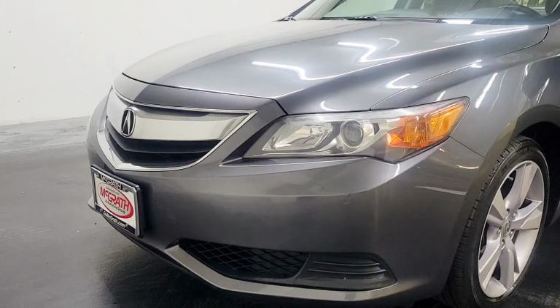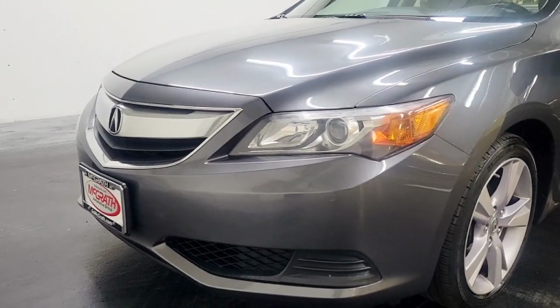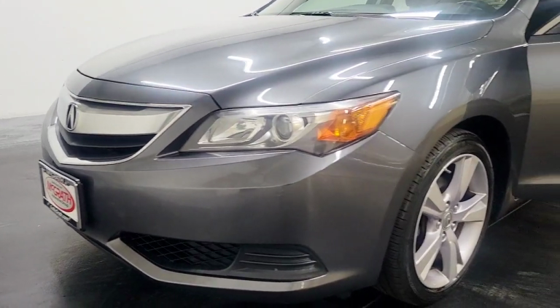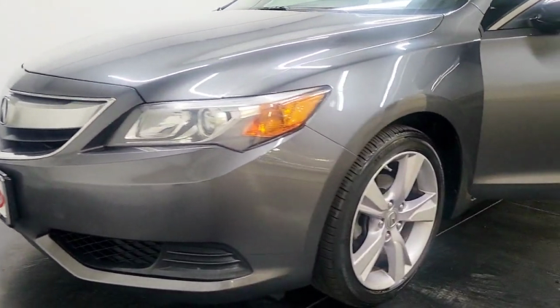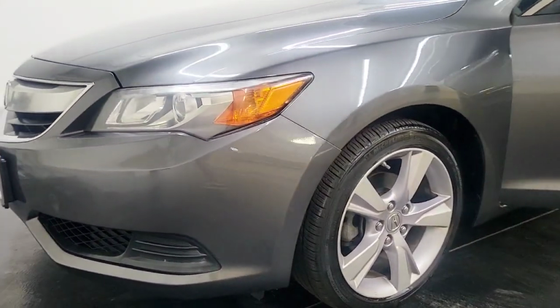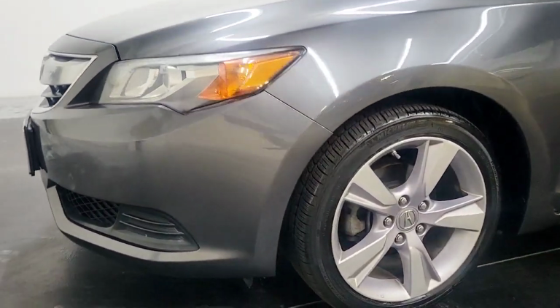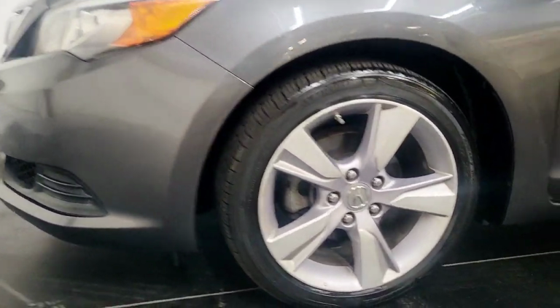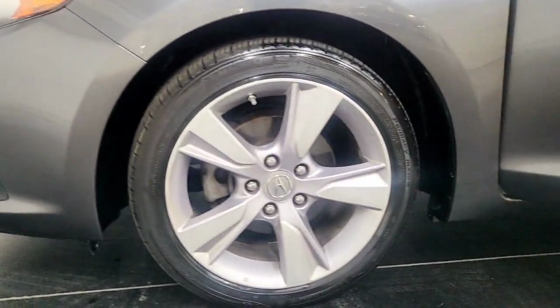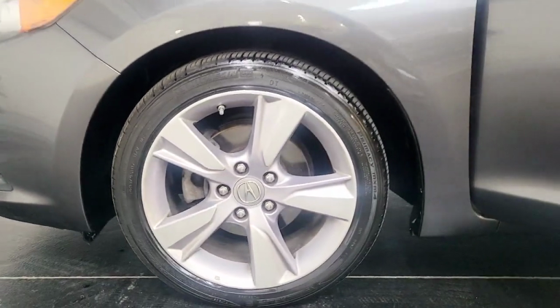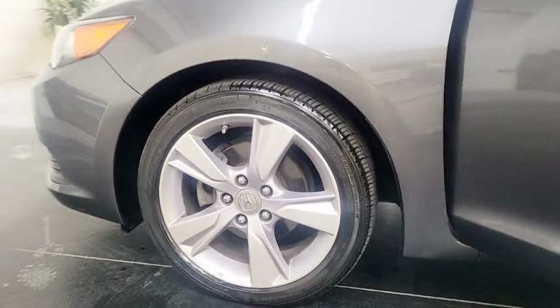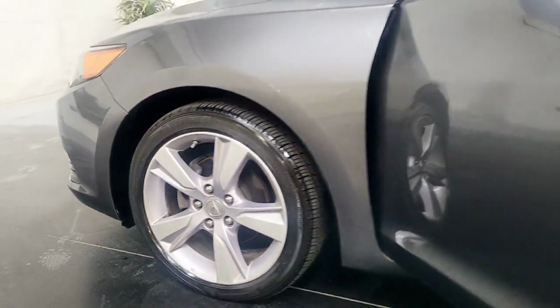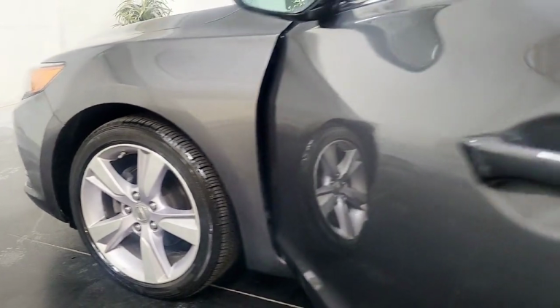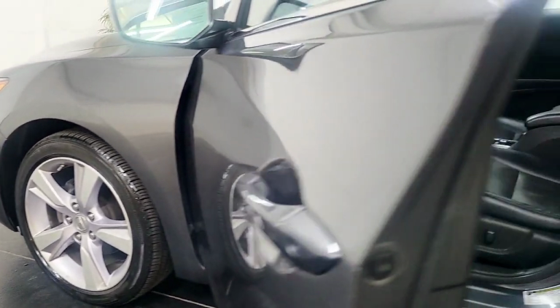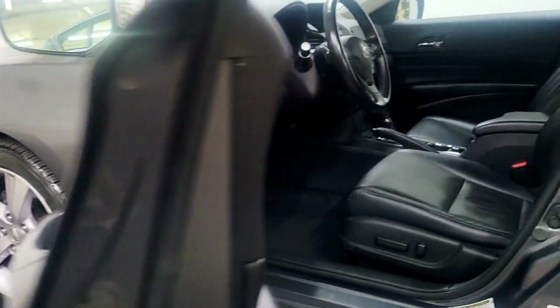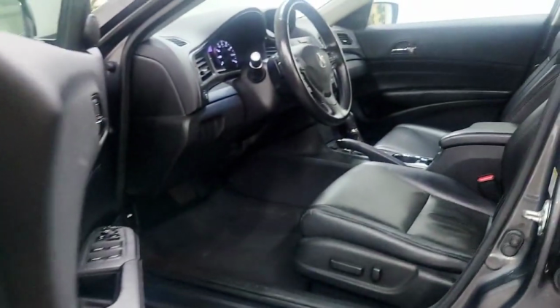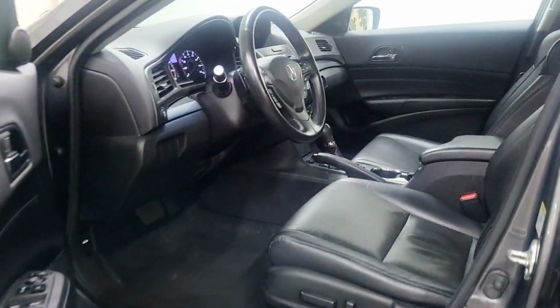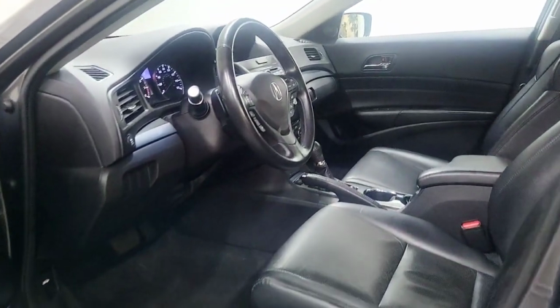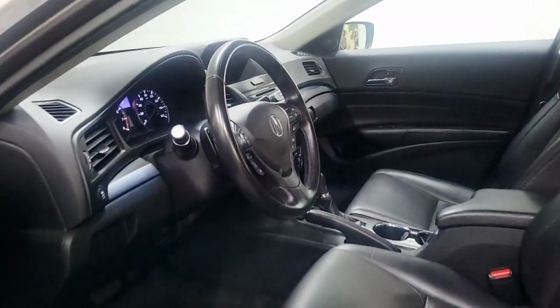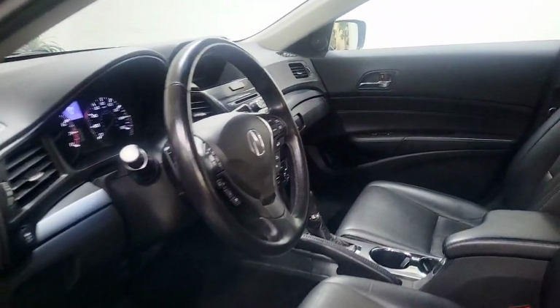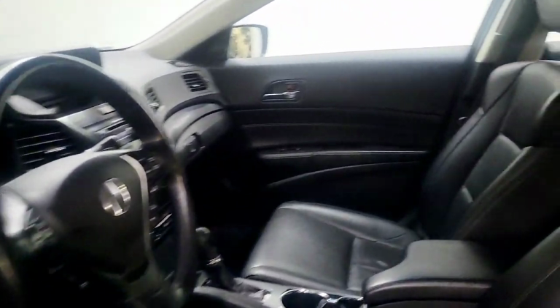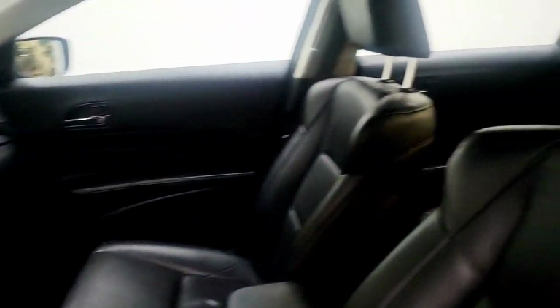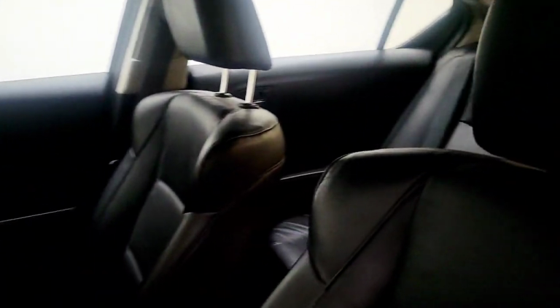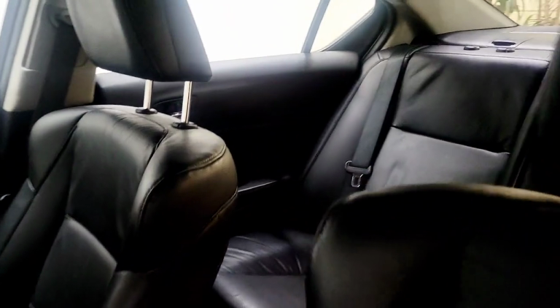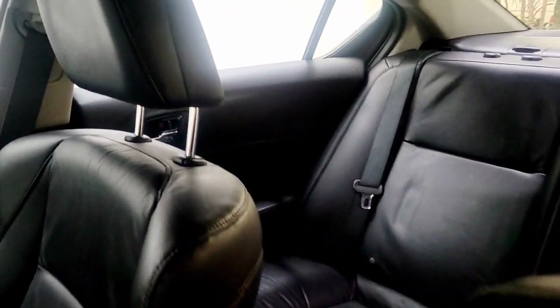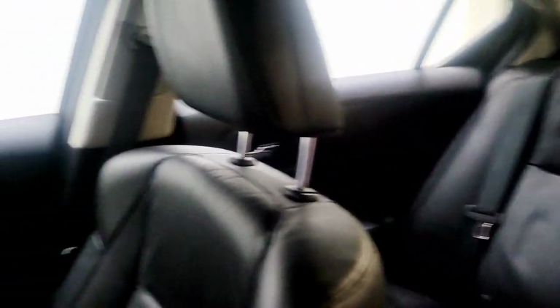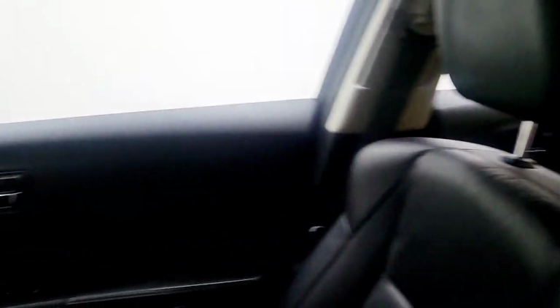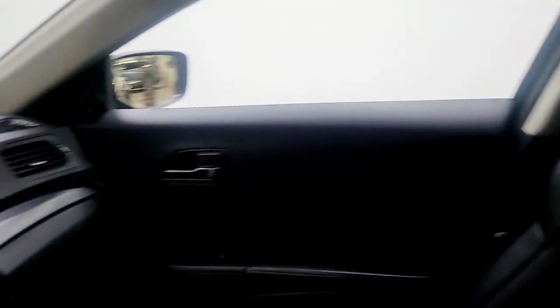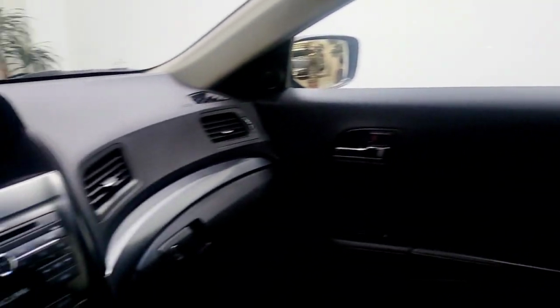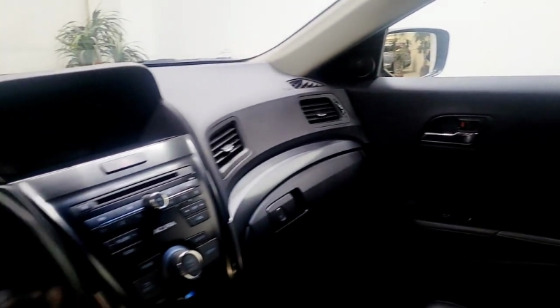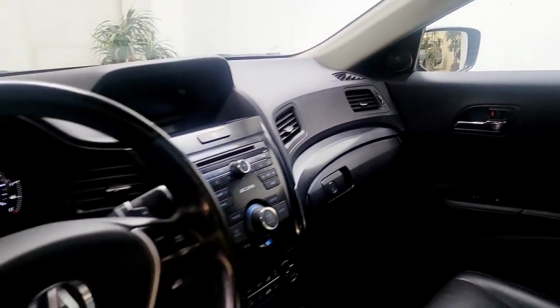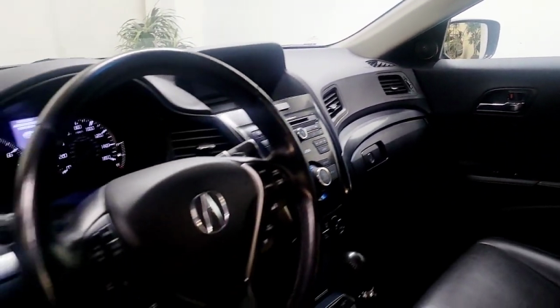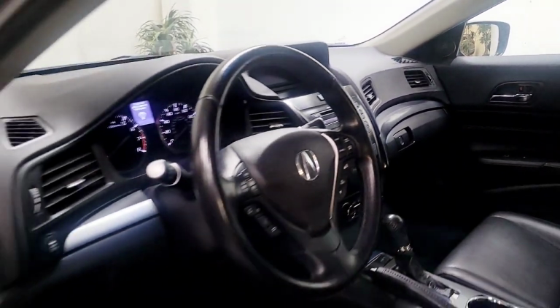You will love the features of this 2014 Acura ILX. With less than 60,000 miles on the odometer, this vehicle stands out from the rest. Drive big in the bold ILX, Acura's compact sport sedan.